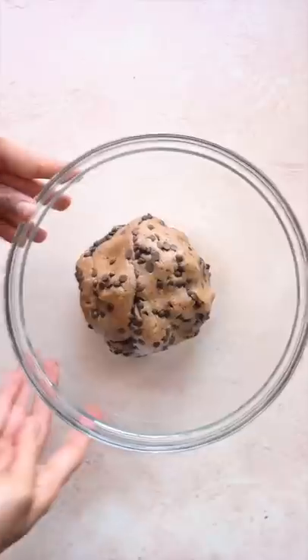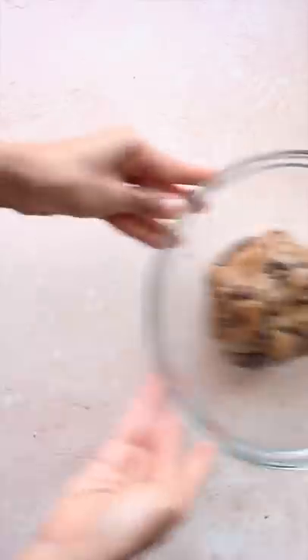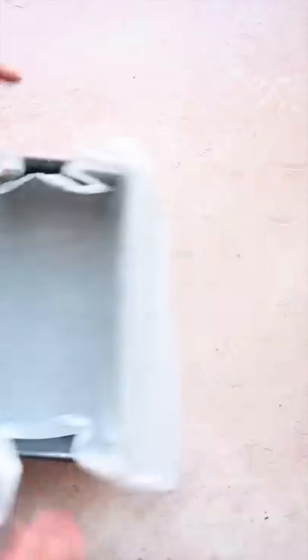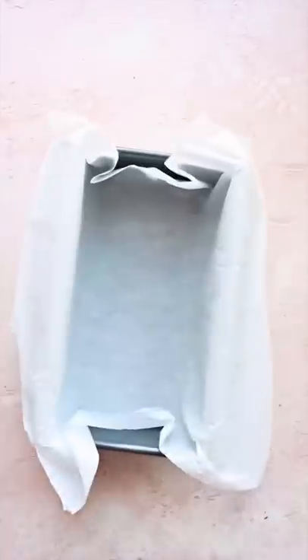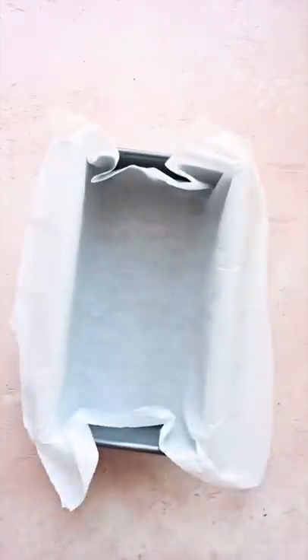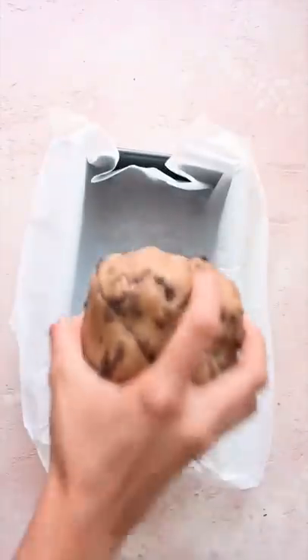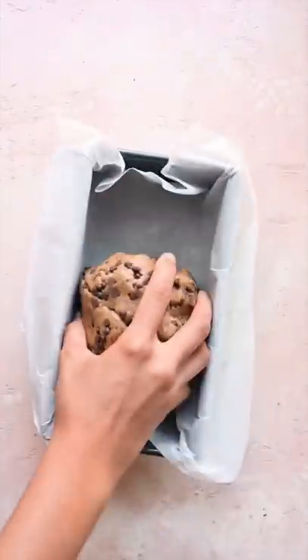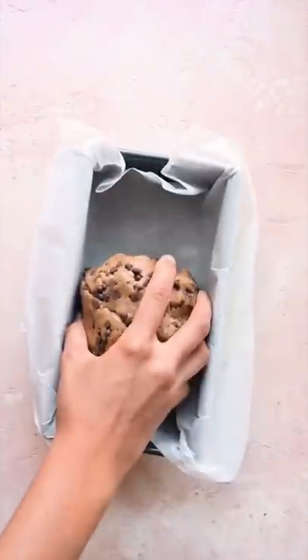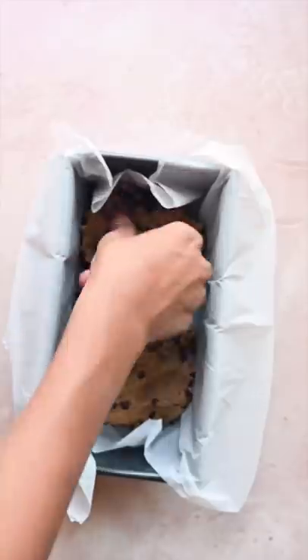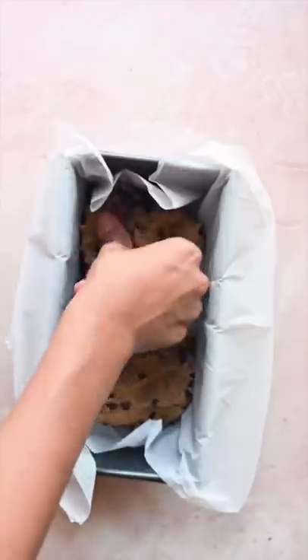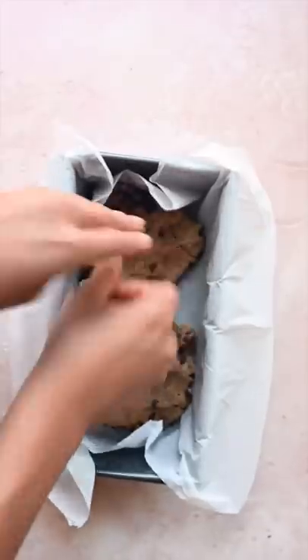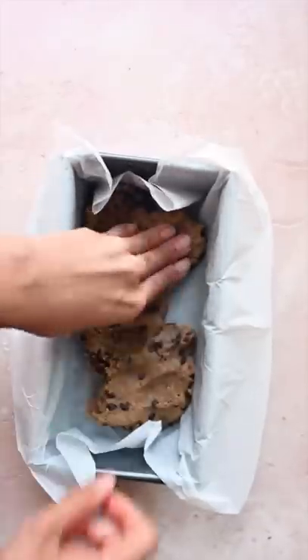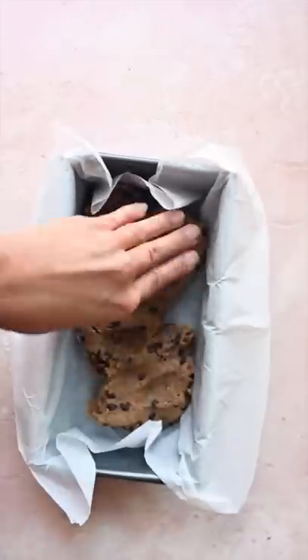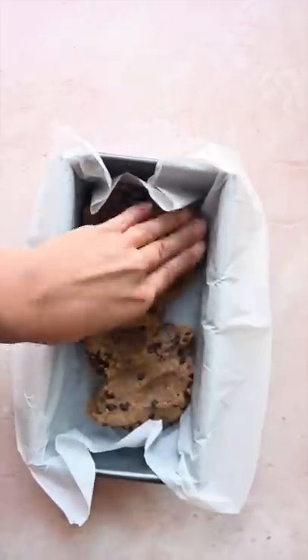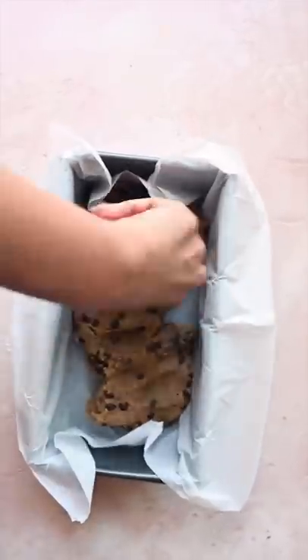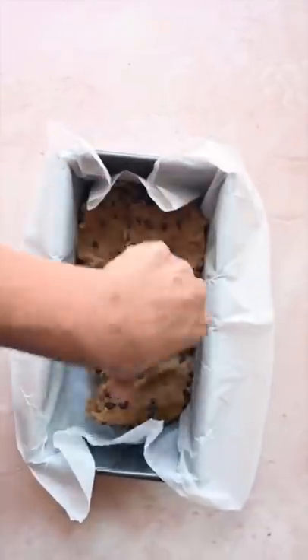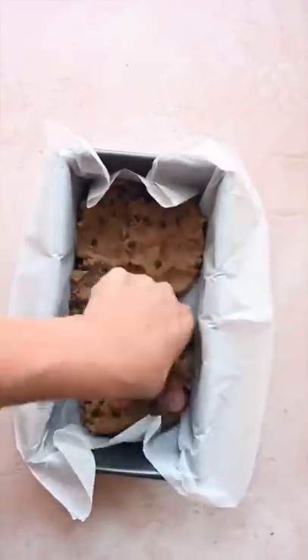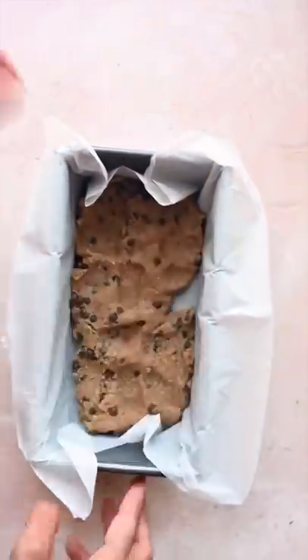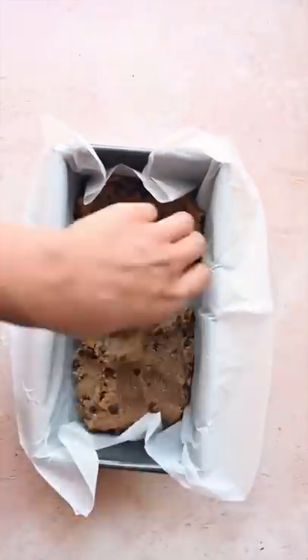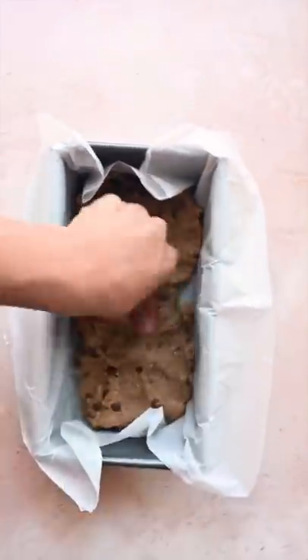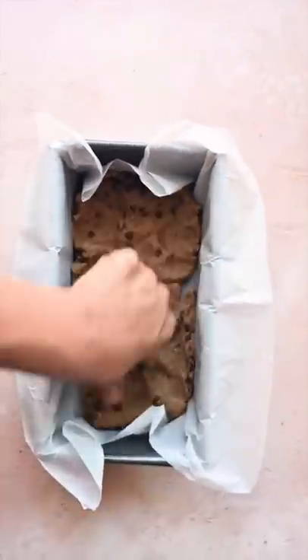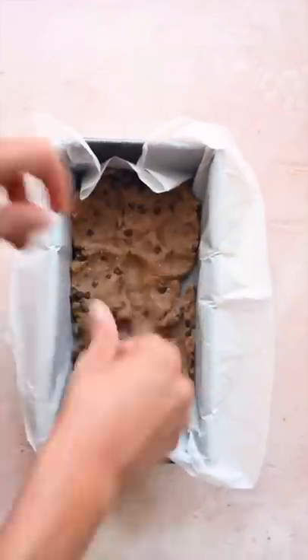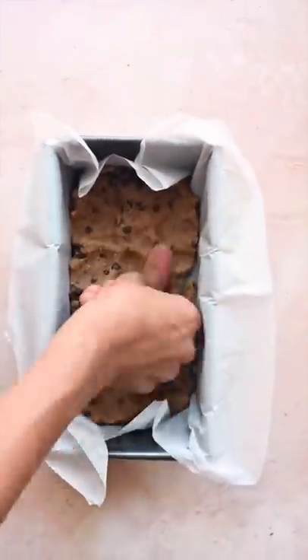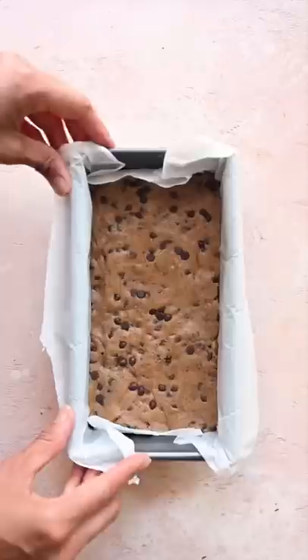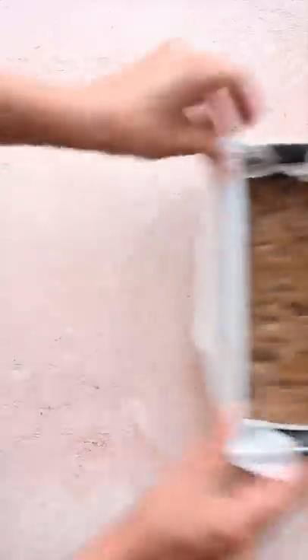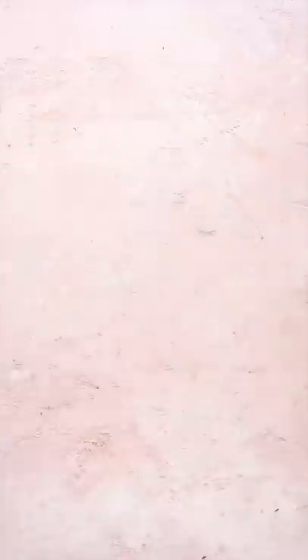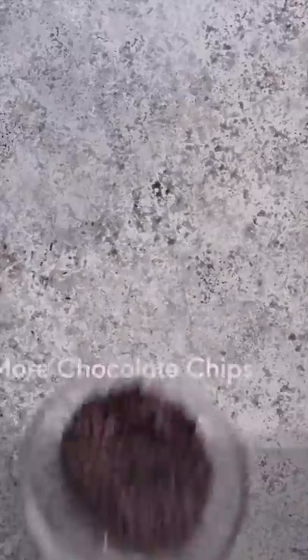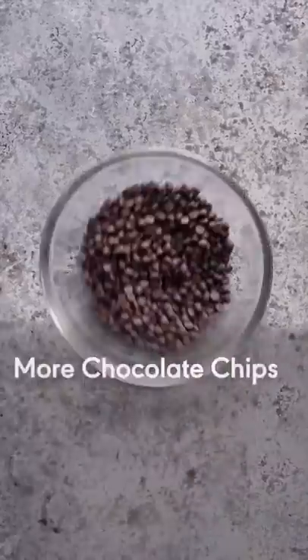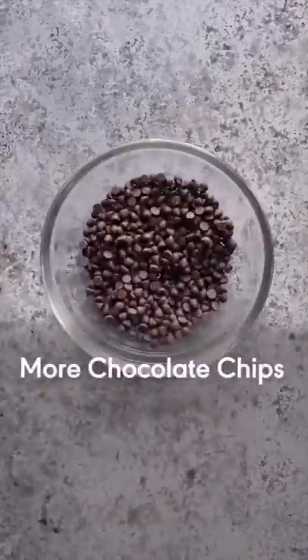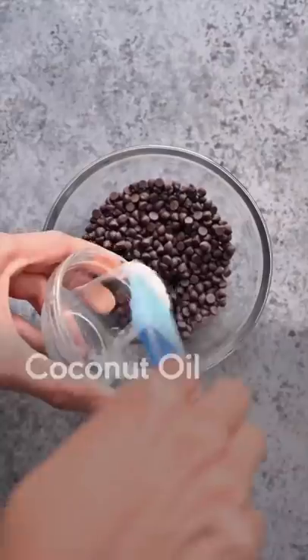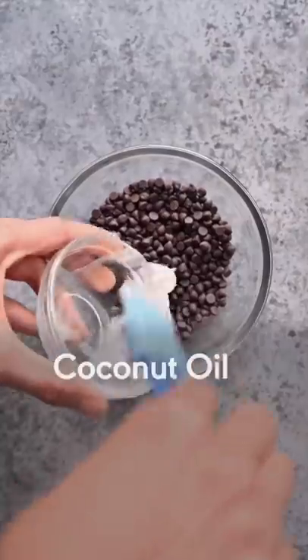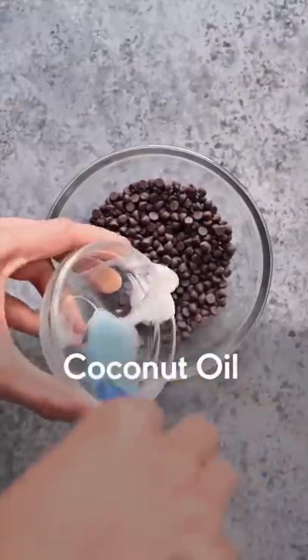Press this dough into a lined loaf pan or square baking pan. Use a flat bottom cup or your fingers to press it evenly into the pan, and freeze for 30 minutes.